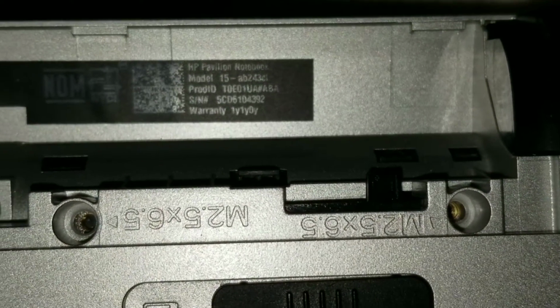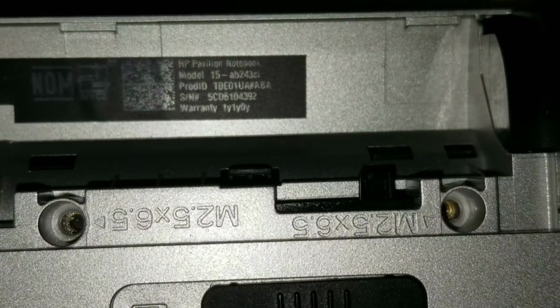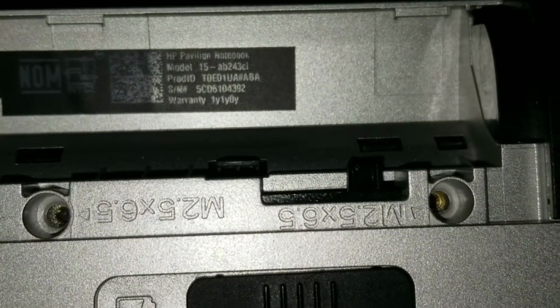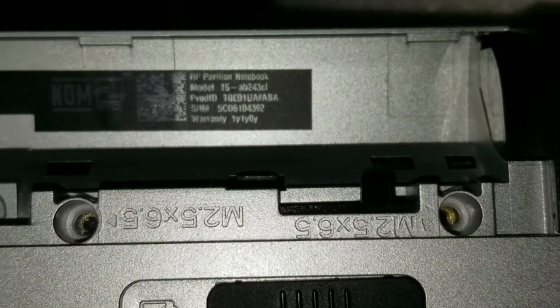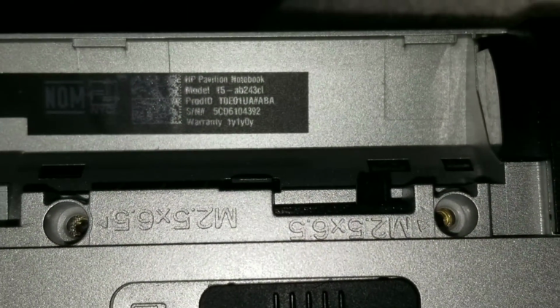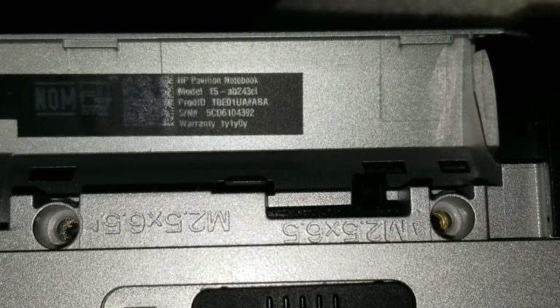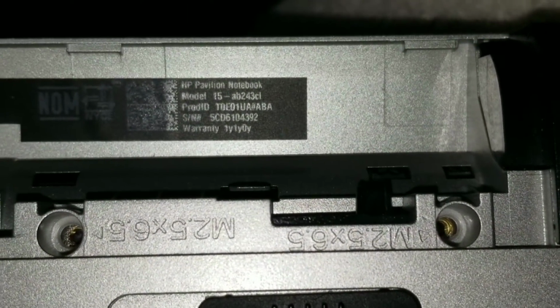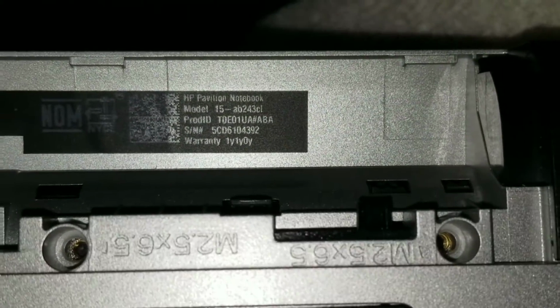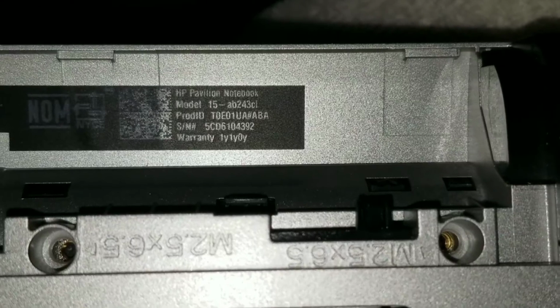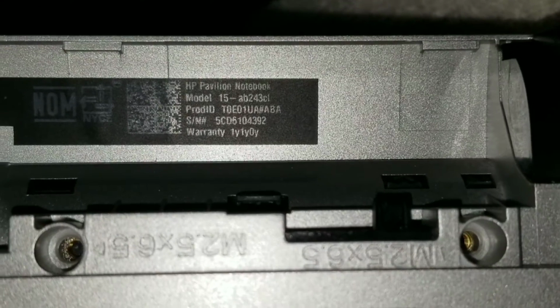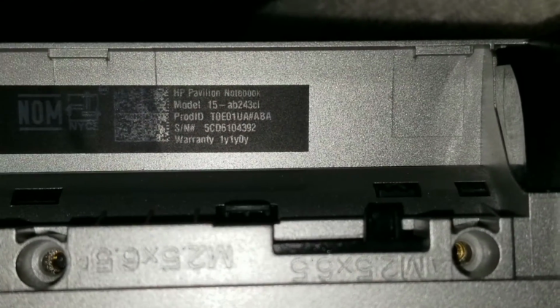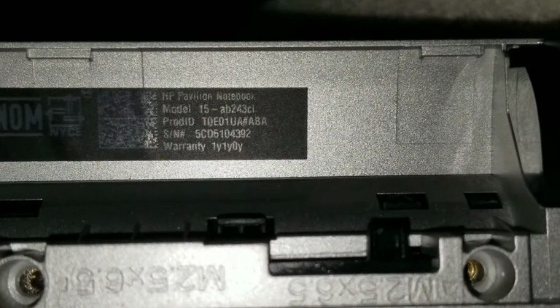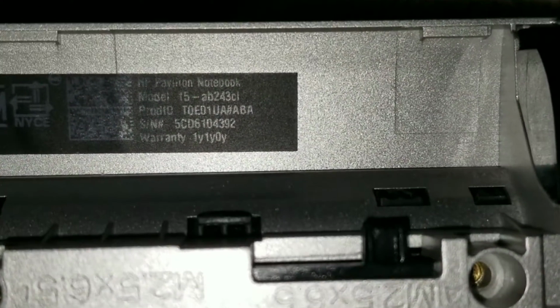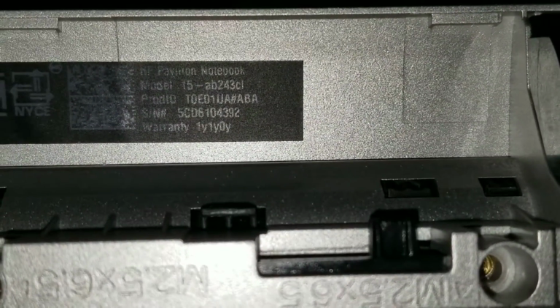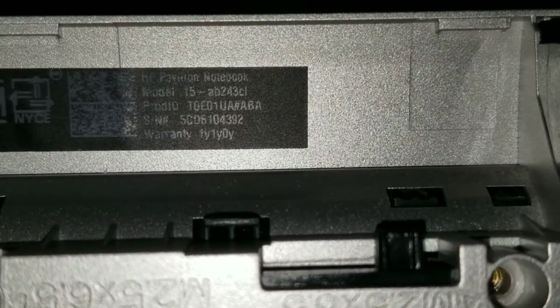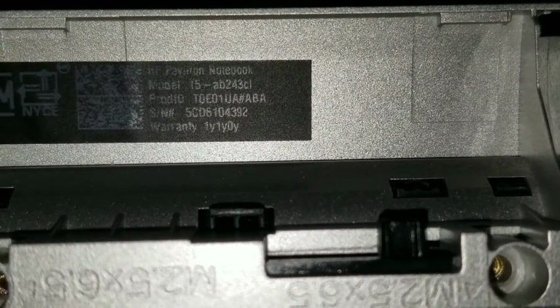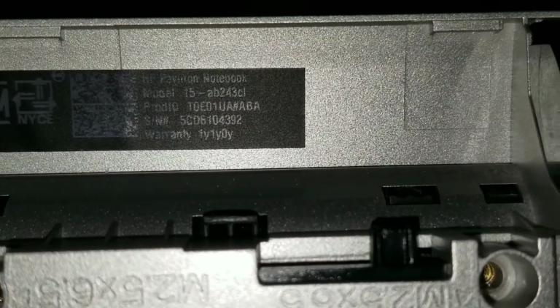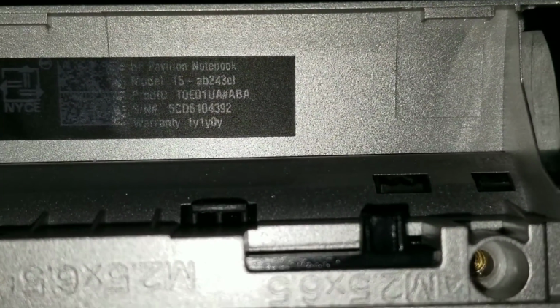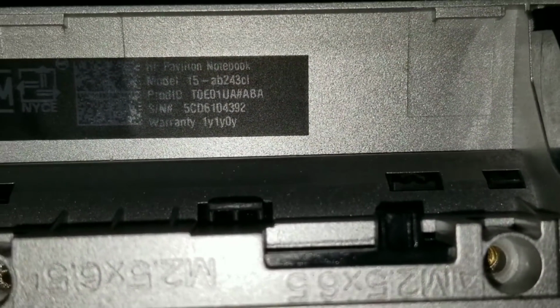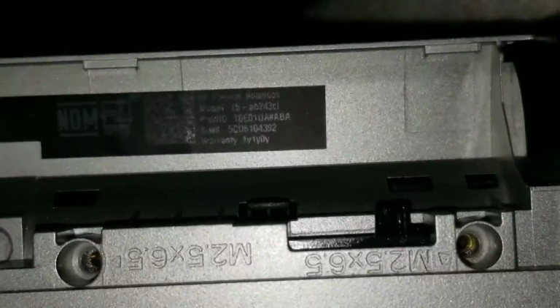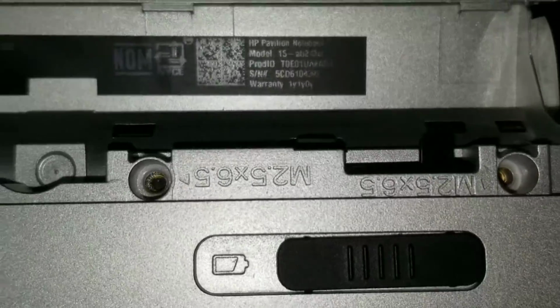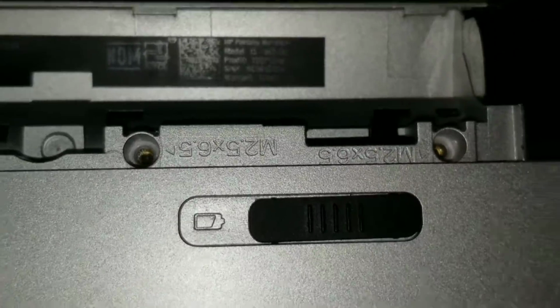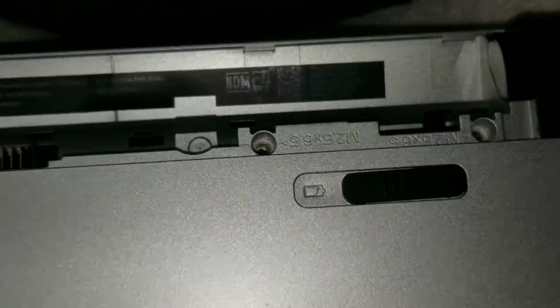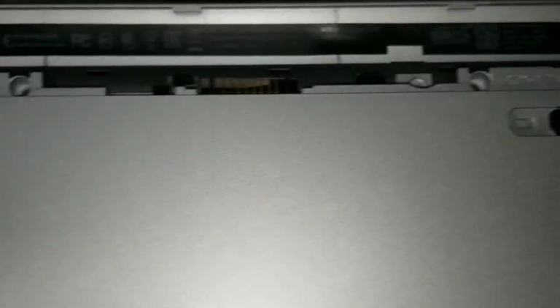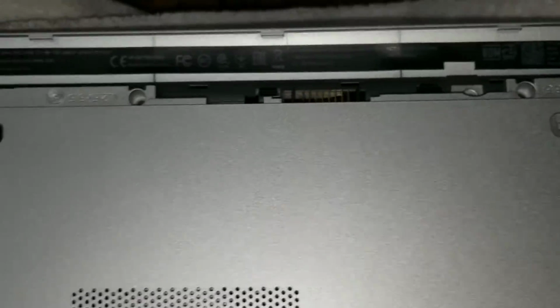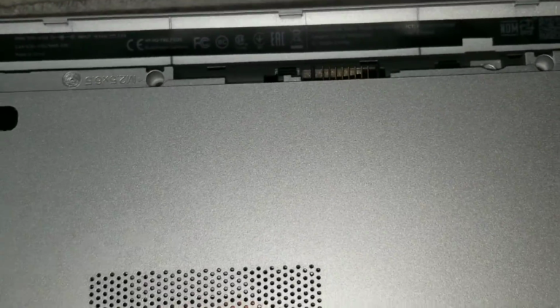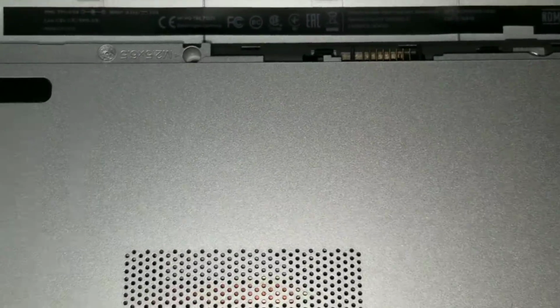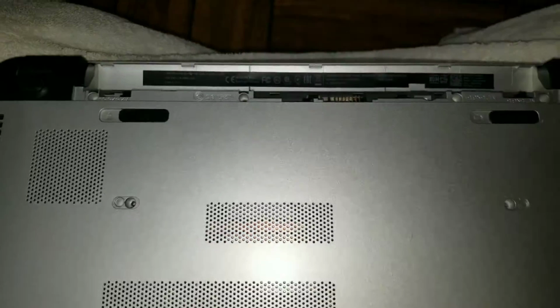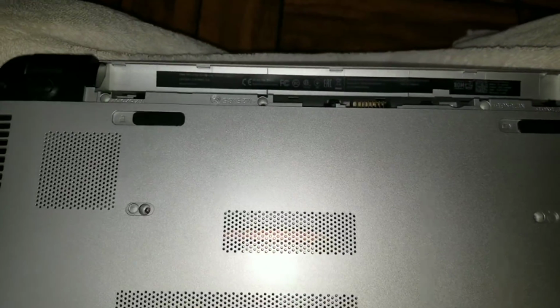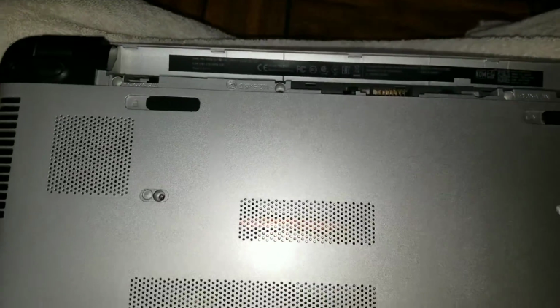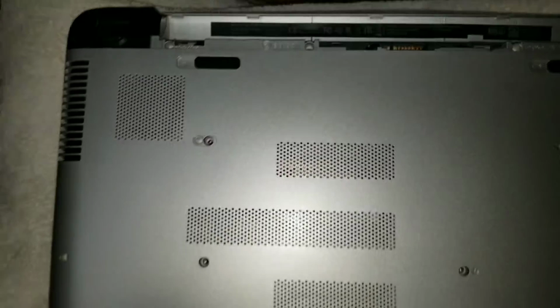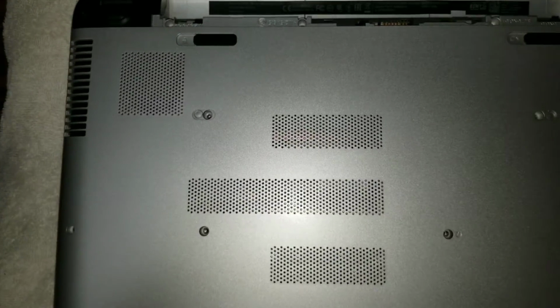Here I'm going to show how to disassemble the HP Pavilion model 15-AB243CL. This model is a little bit difficult to get apart because the clips are kind of strong.